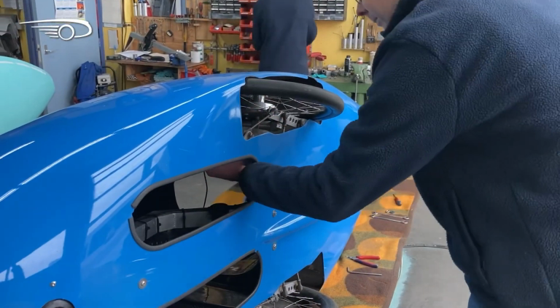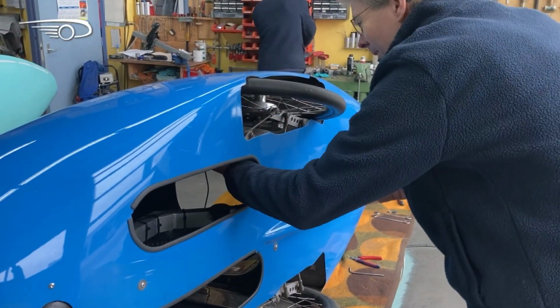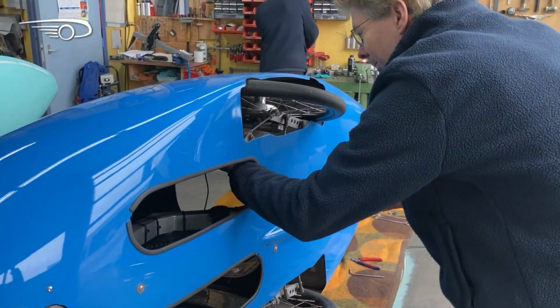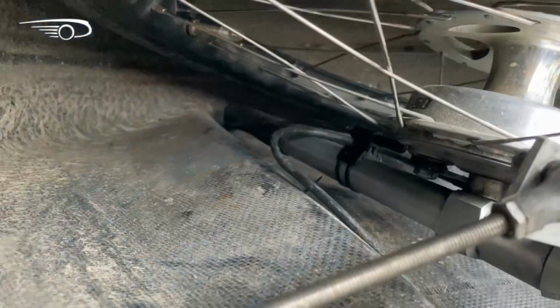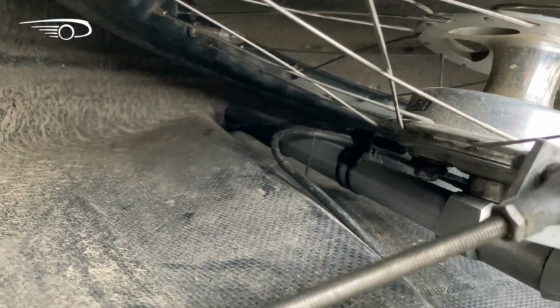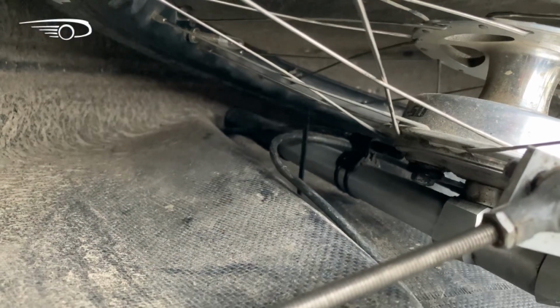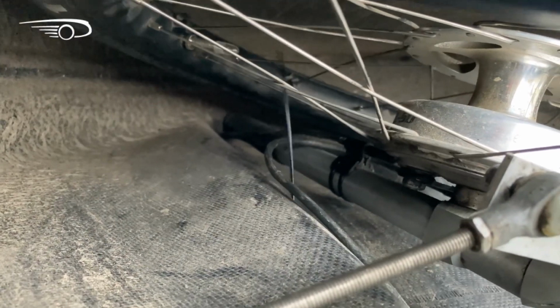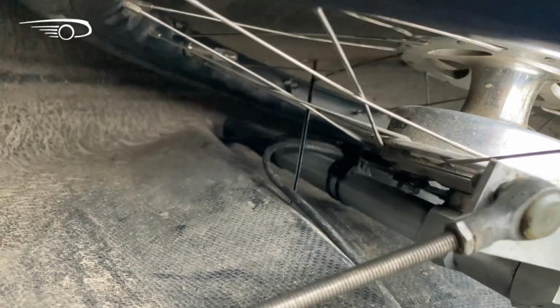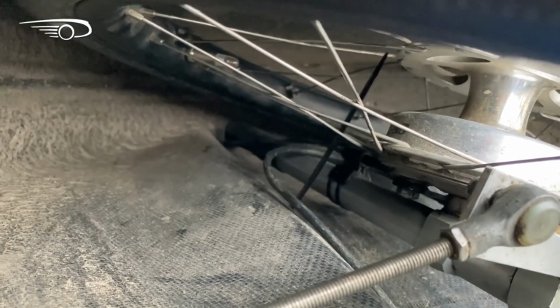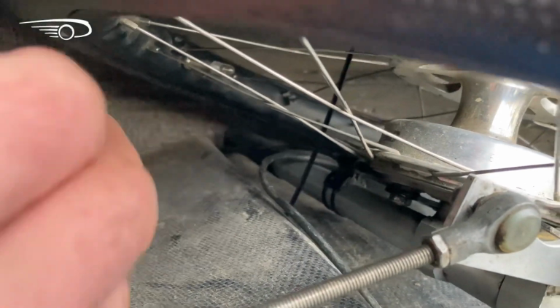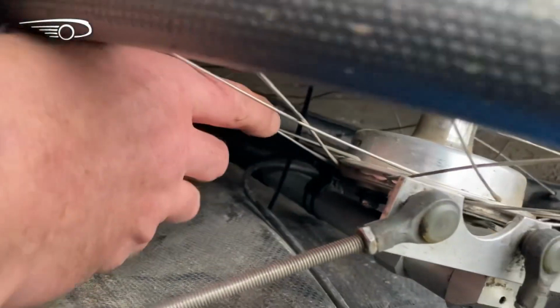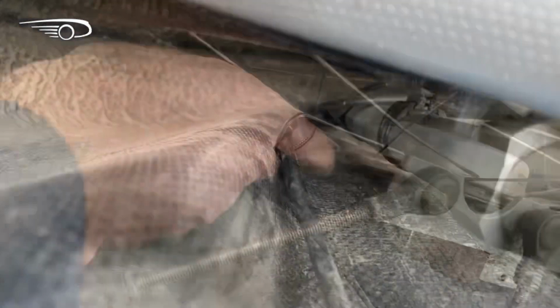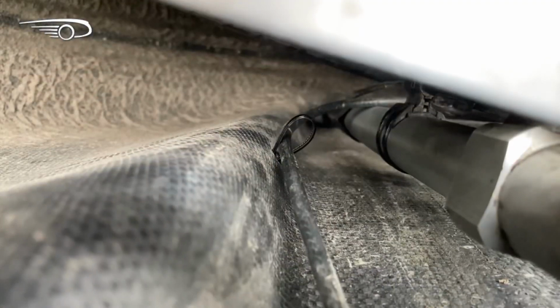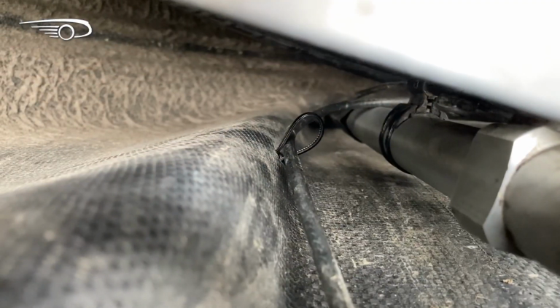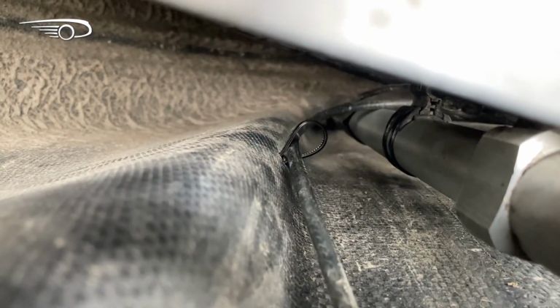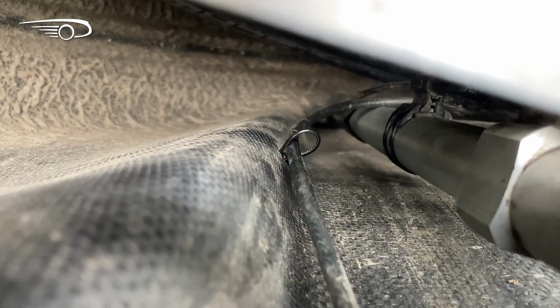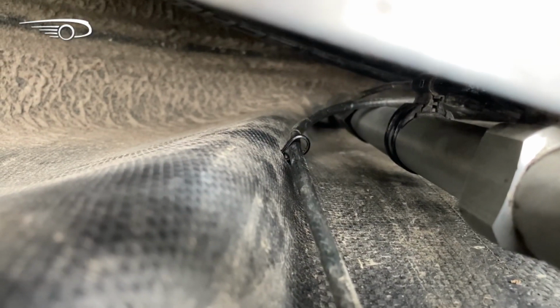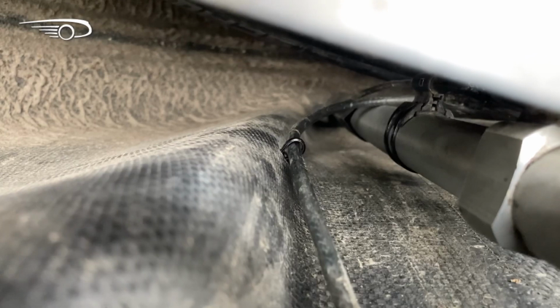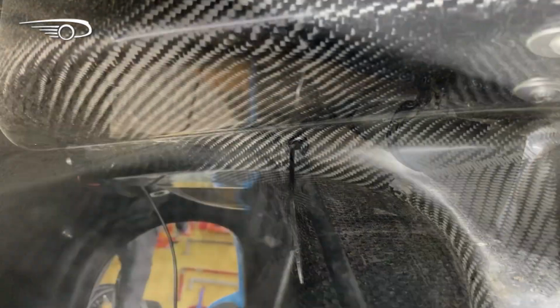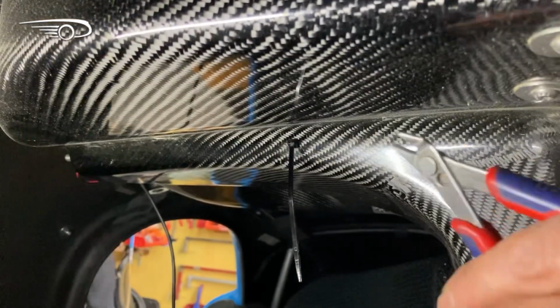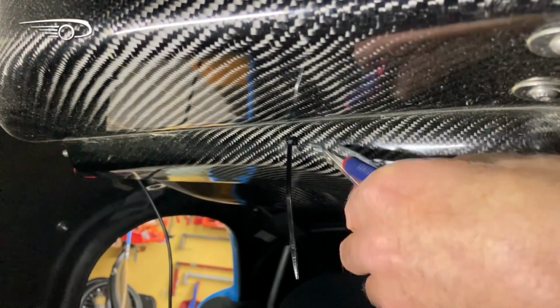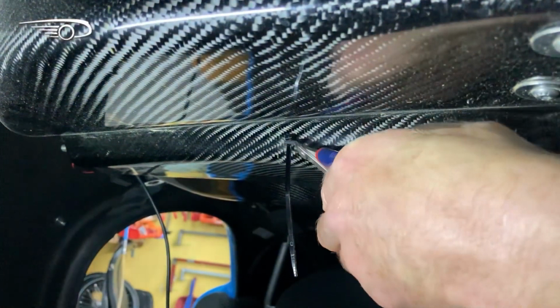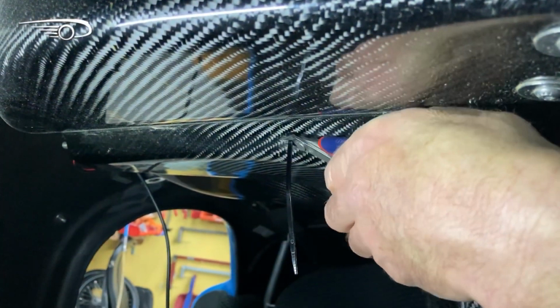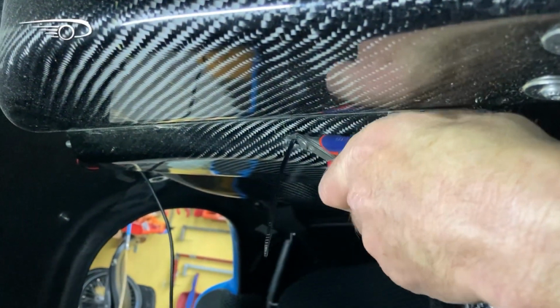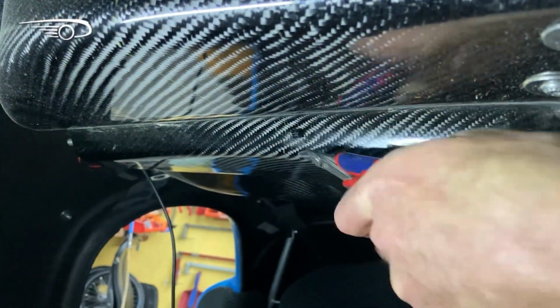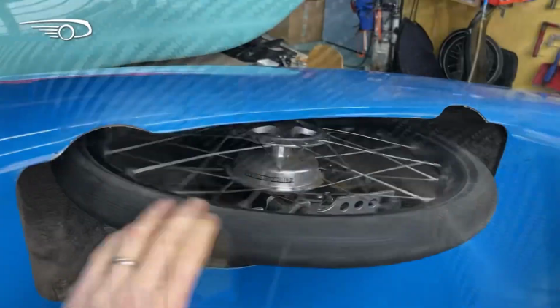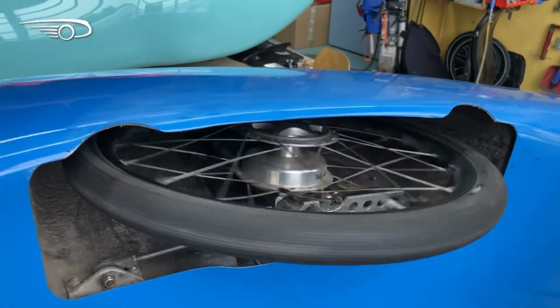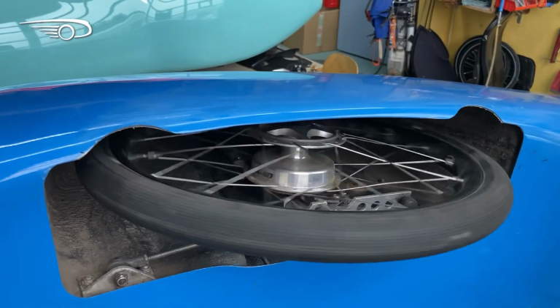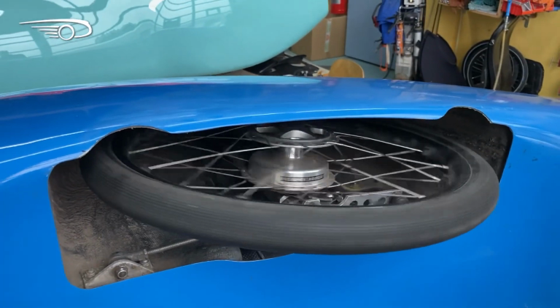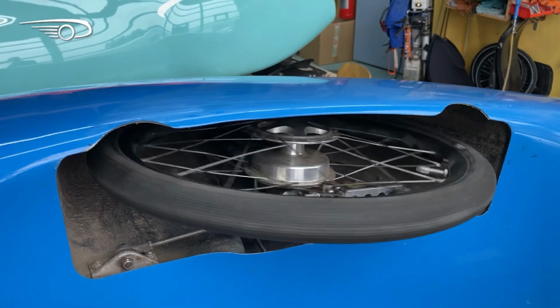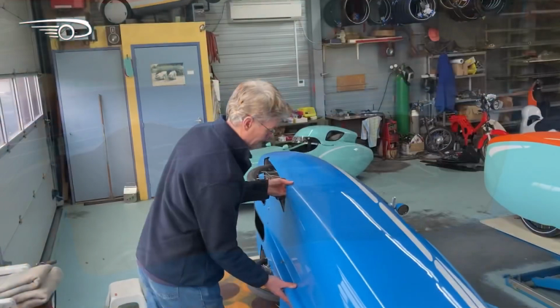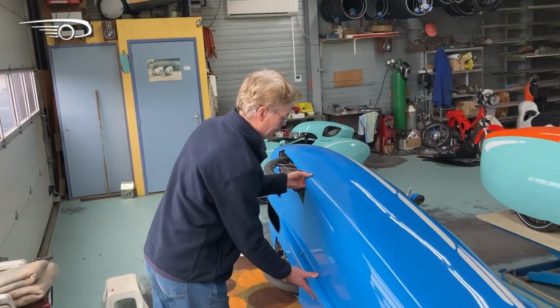Do not forget to place a new tie wrap around the outer brake cable. This will prevent it from hitting on the spokes when riding, and that will break it of course. Check that the wheel rotates freely.